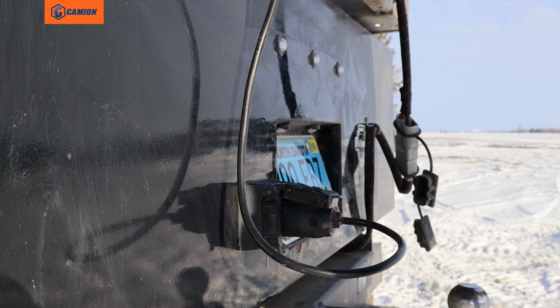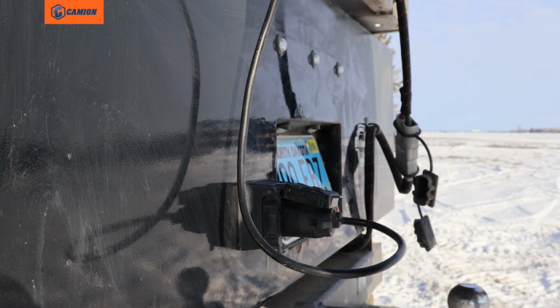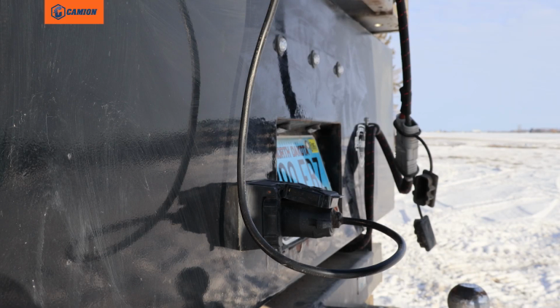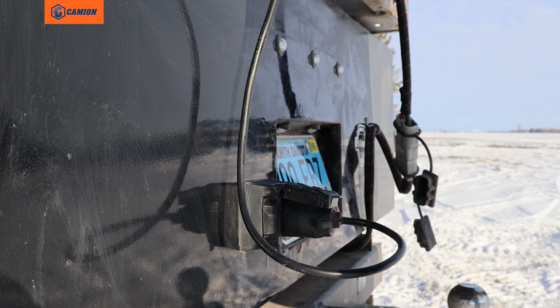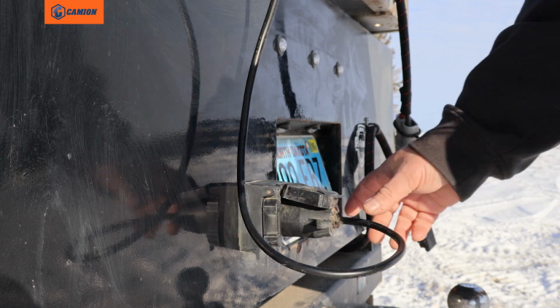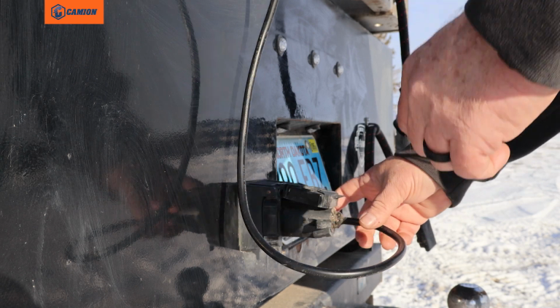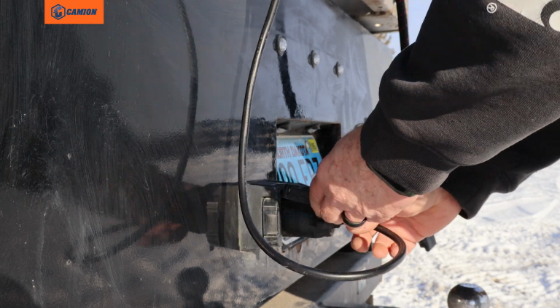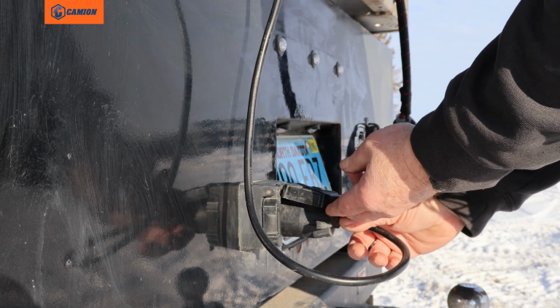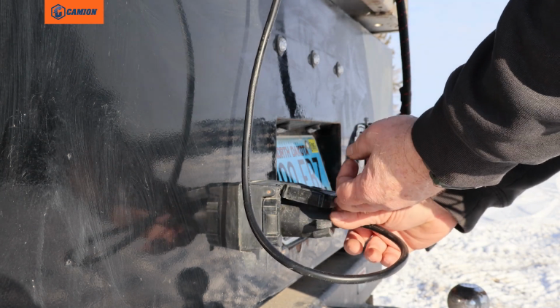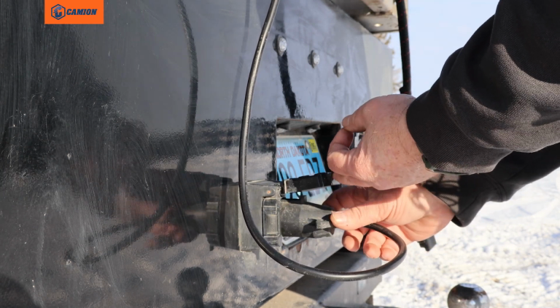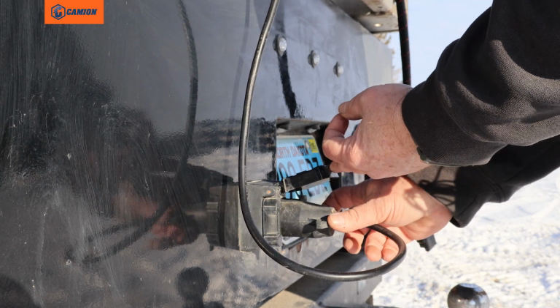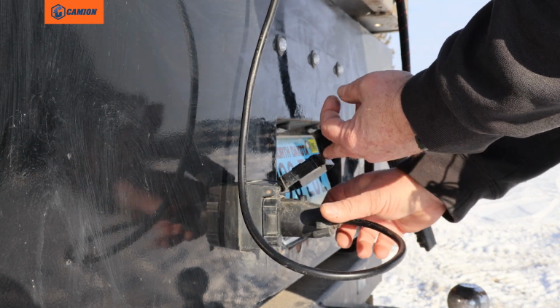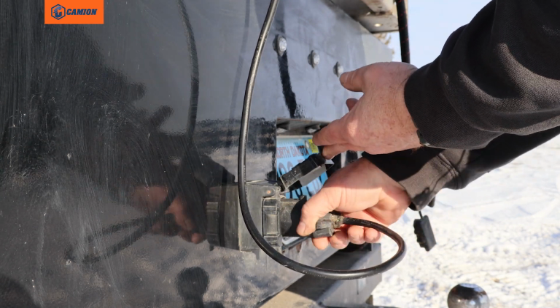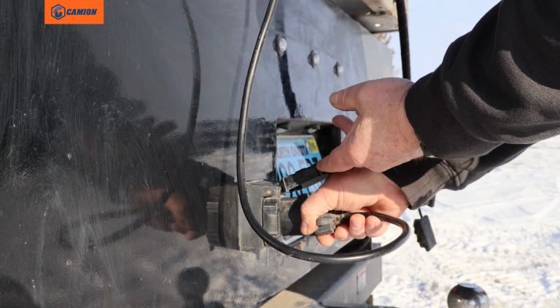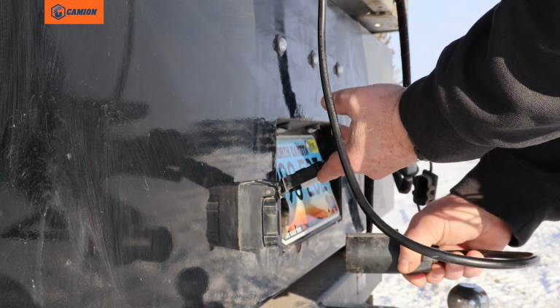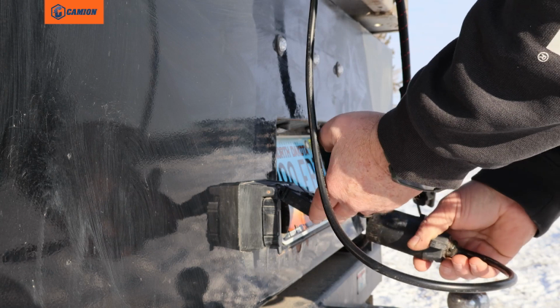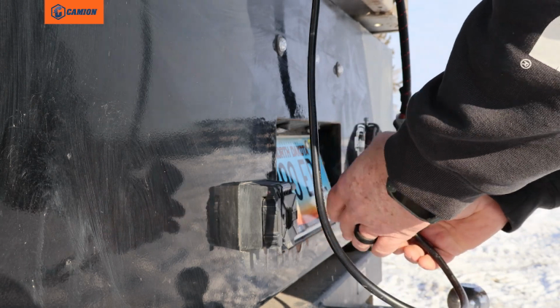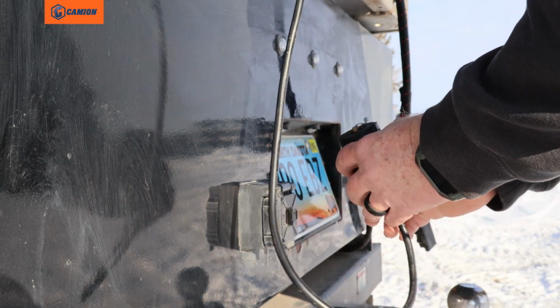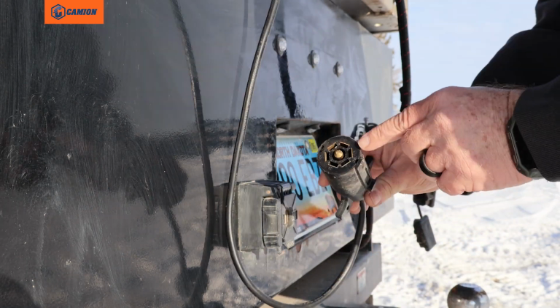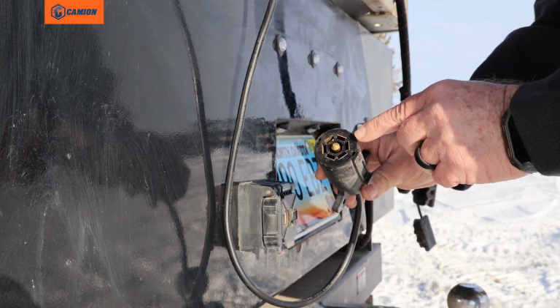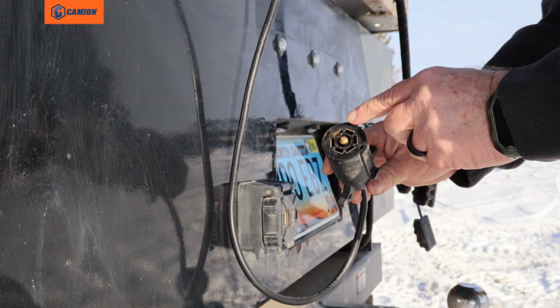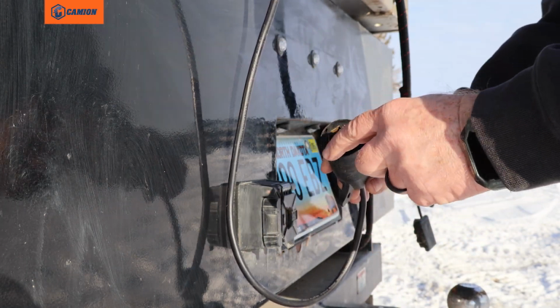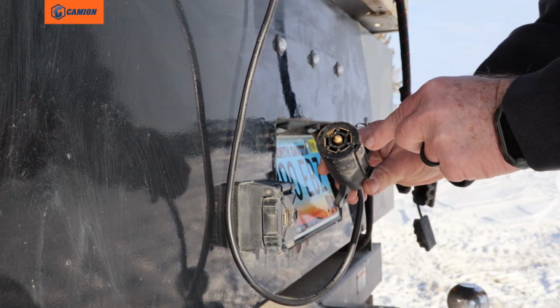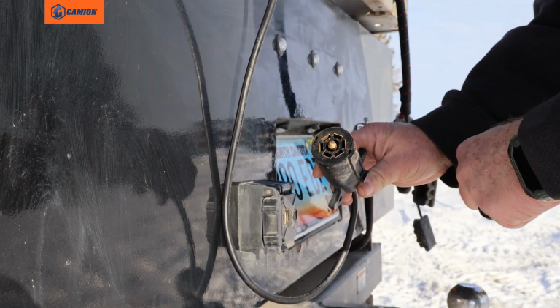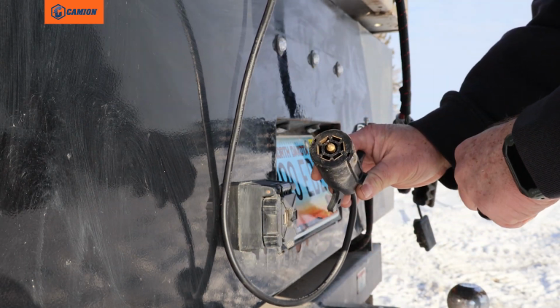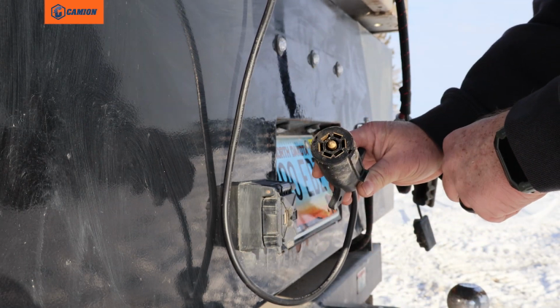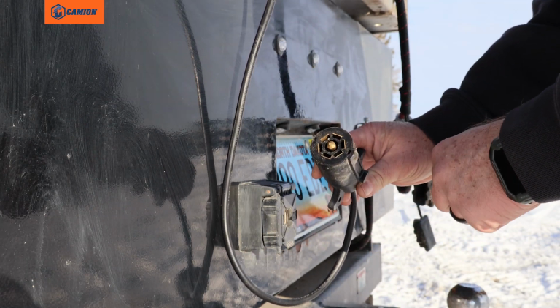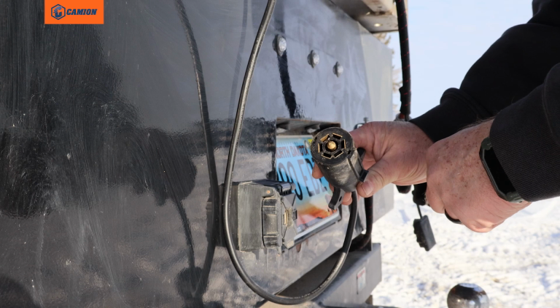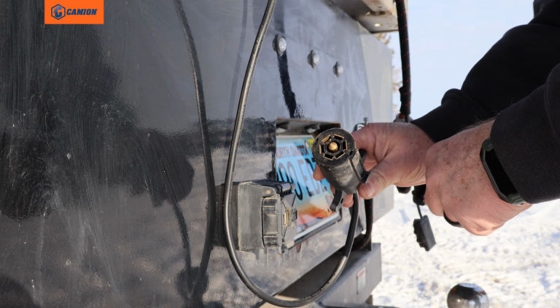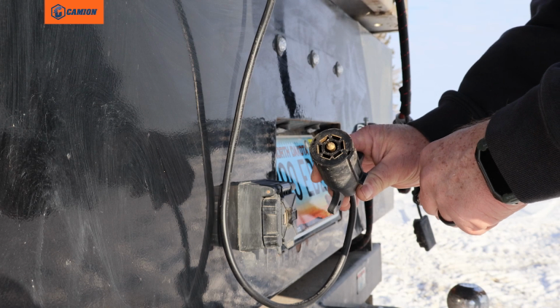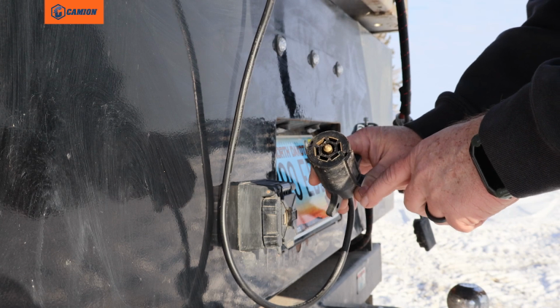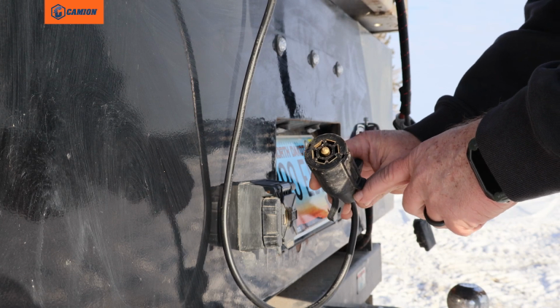The second thing to make sure is that this seven-pin plug here is inserted correctly and not damaged. You can pull it out and inspect all the terminals, ensuring there's no damage, burn marks, or anything like that.